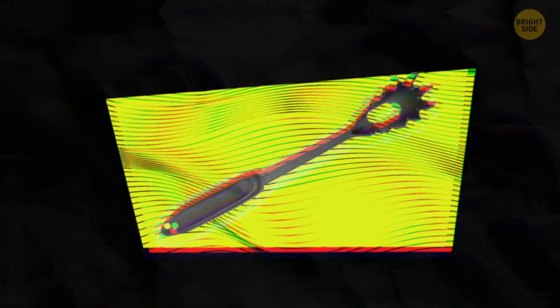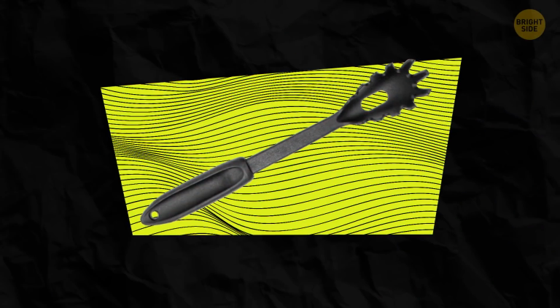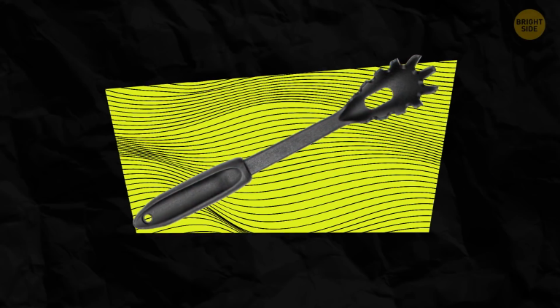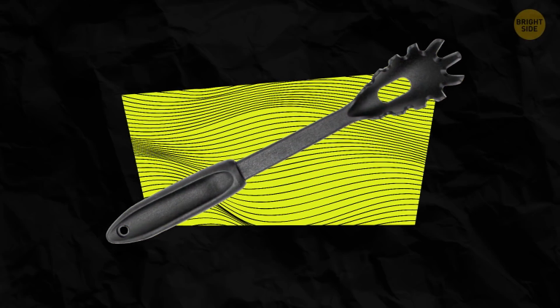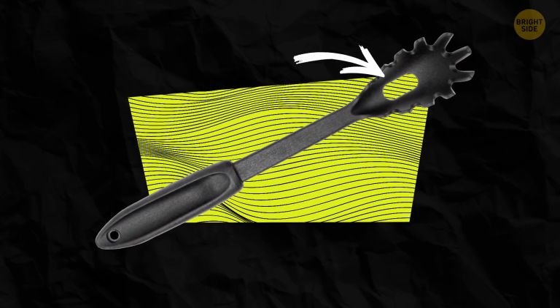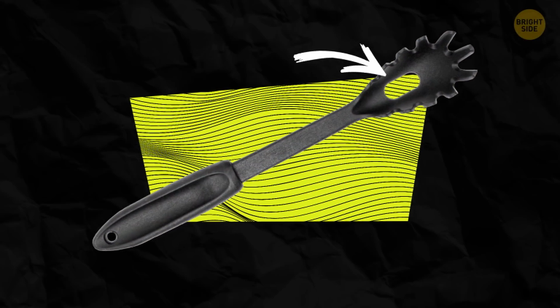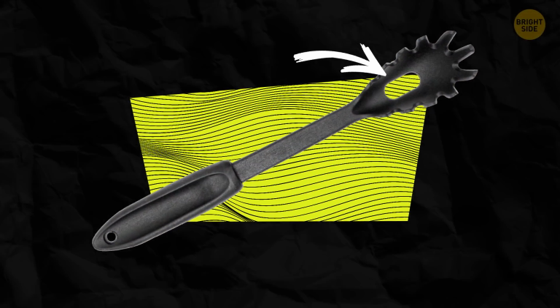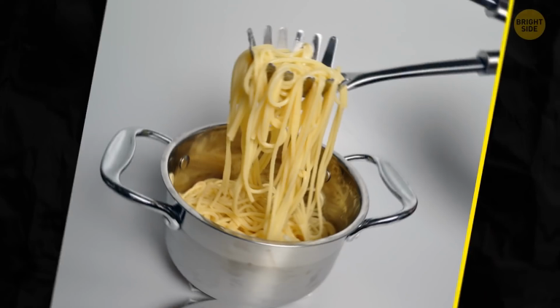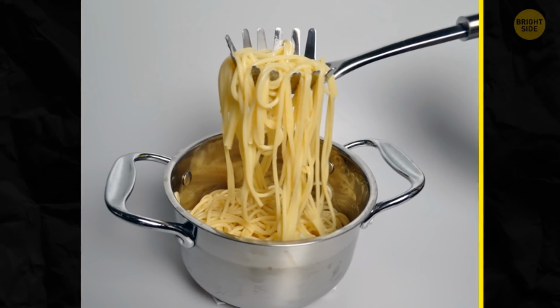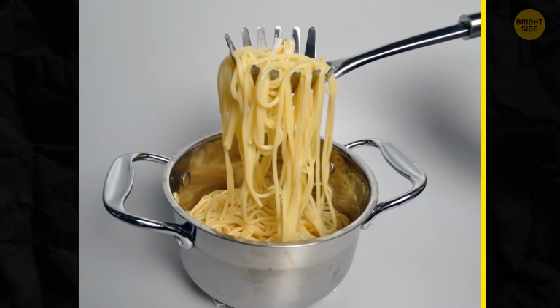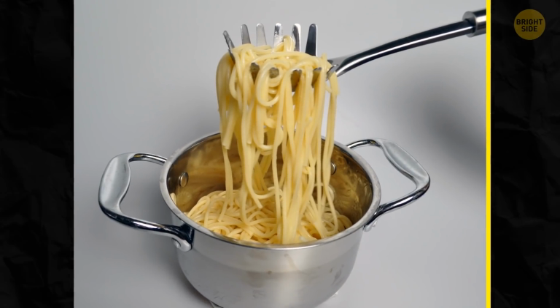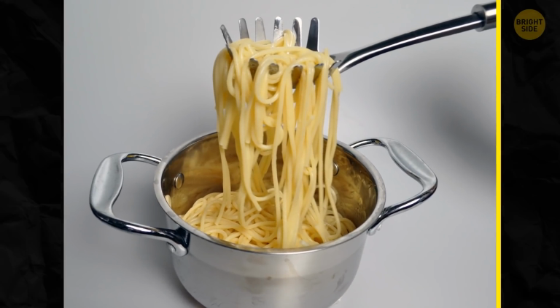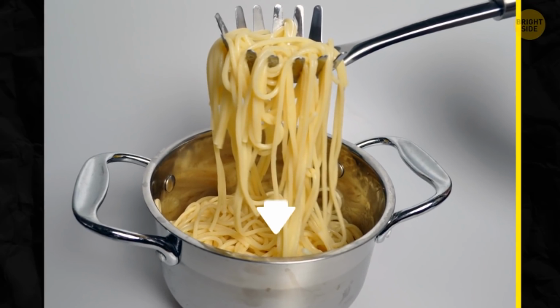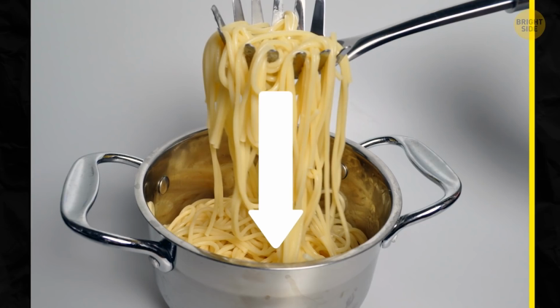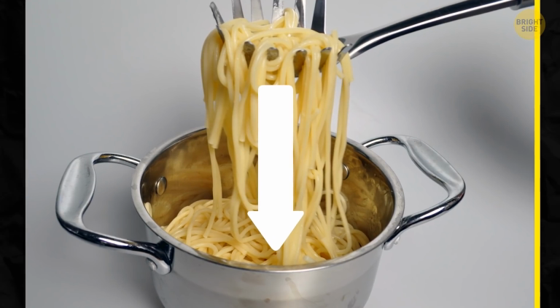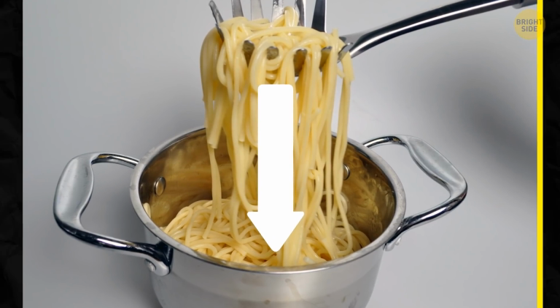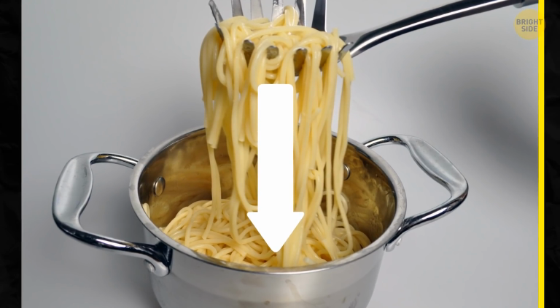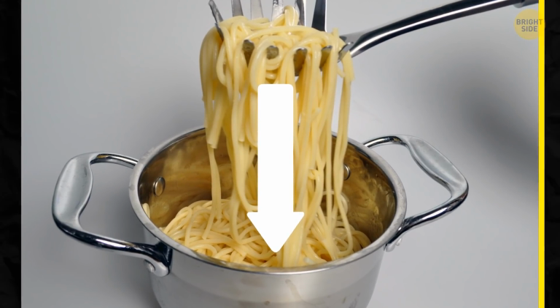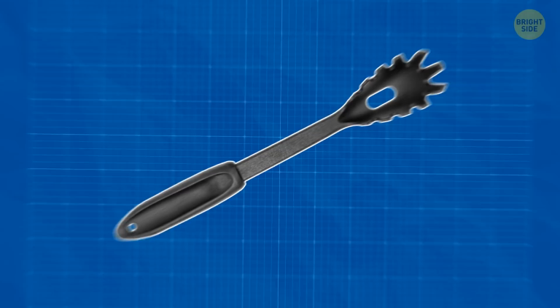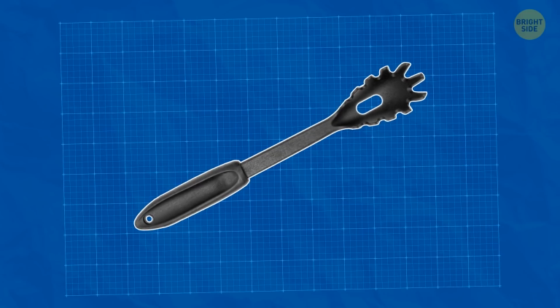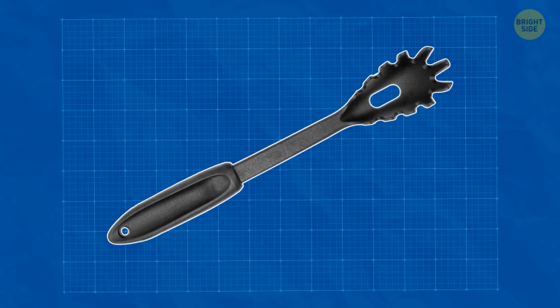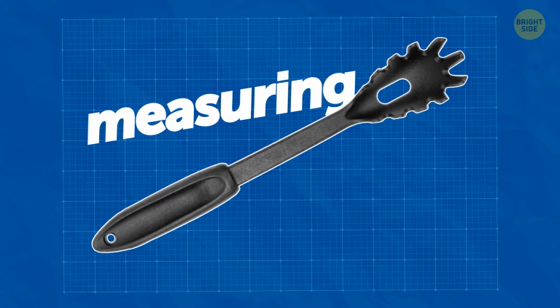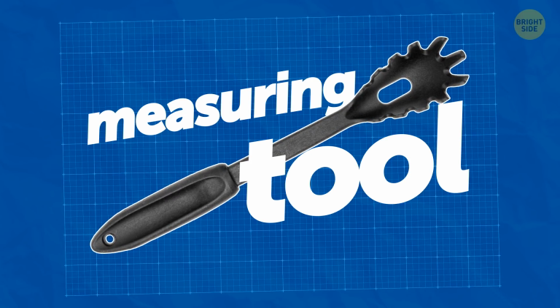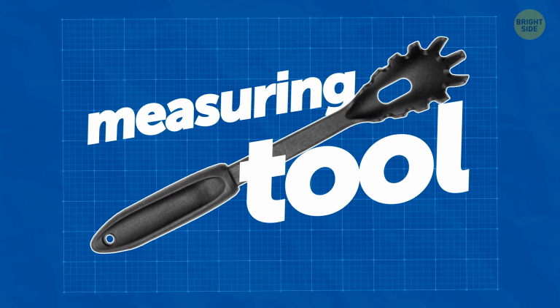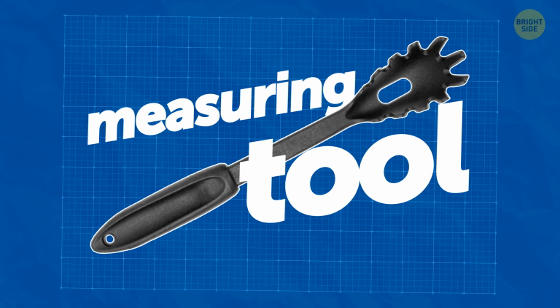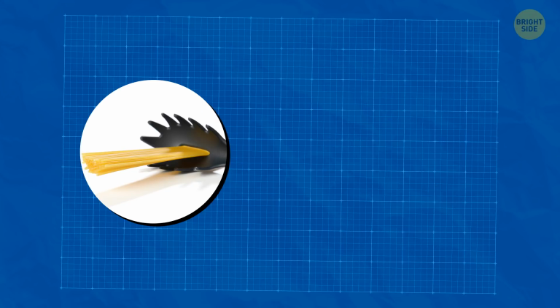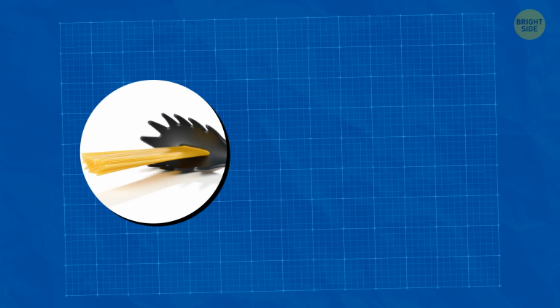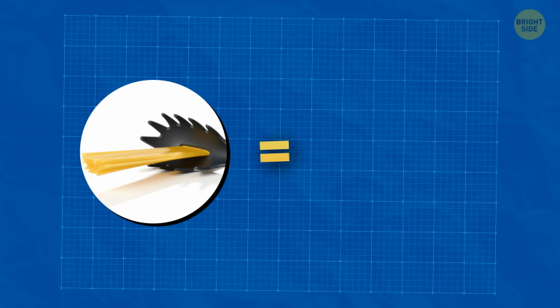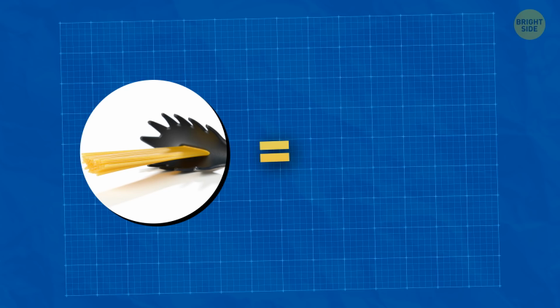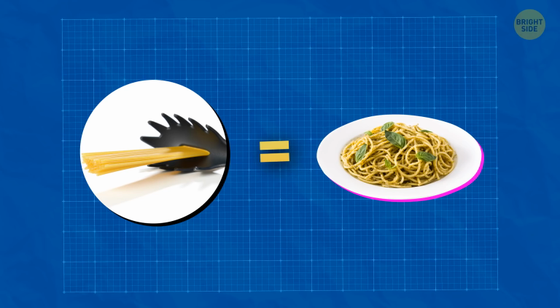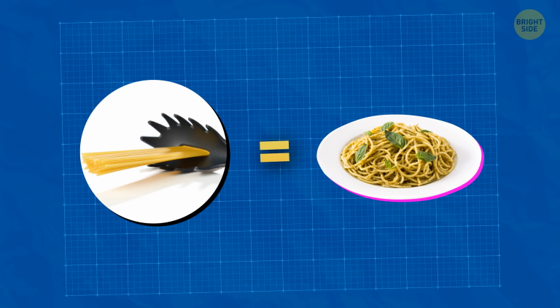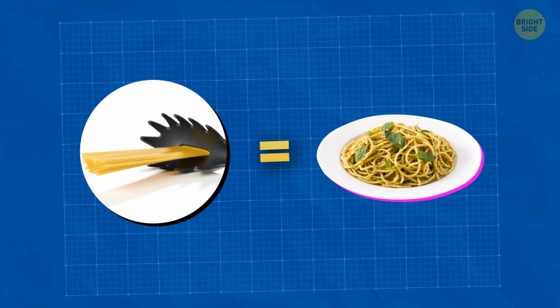Most spaghetti spoons have a hole in the middle. Such a hole can be quite useful when you scoop some pasta and need to drain it. But it's also a great measuring tool — the hole fits exactly one serving of pasta.